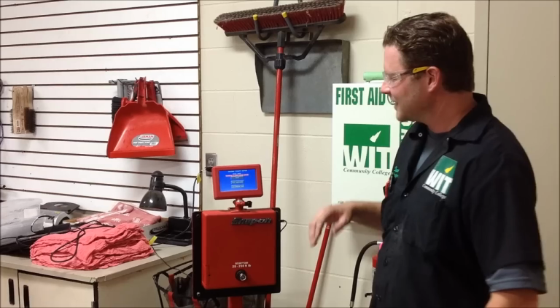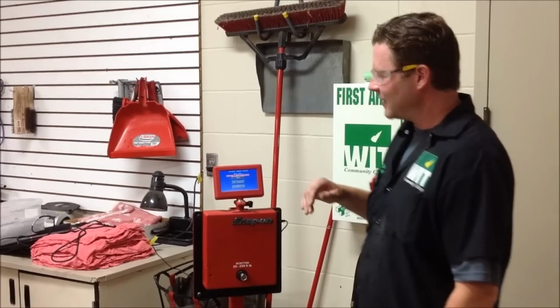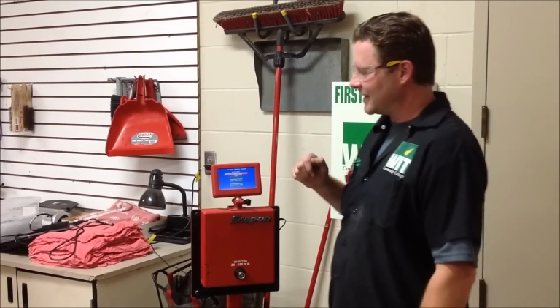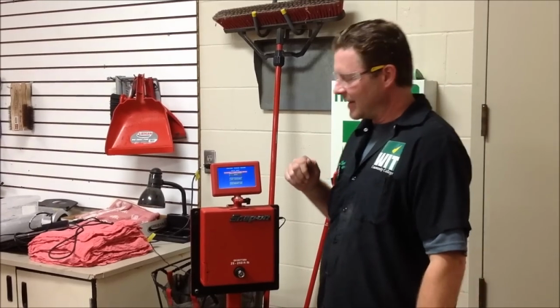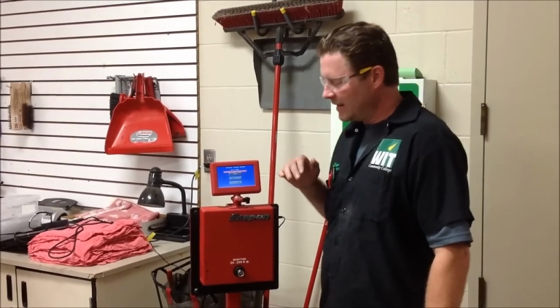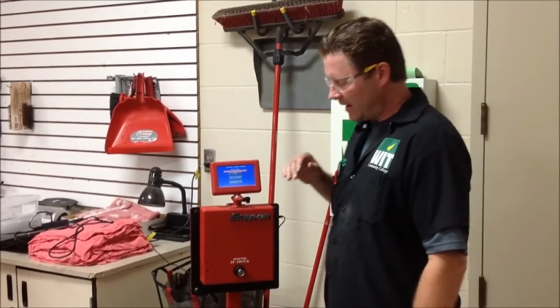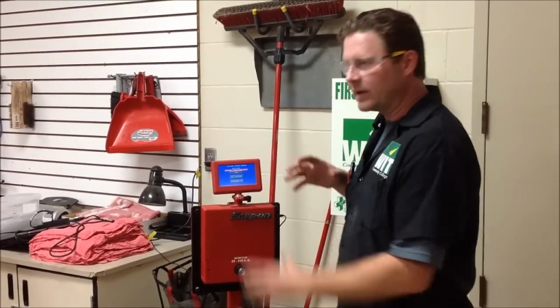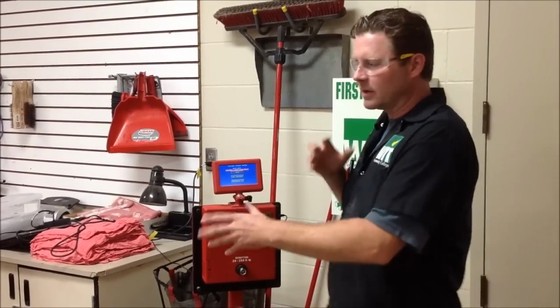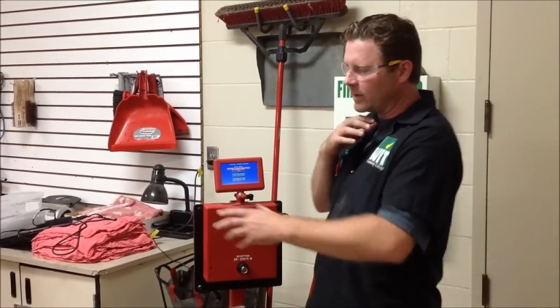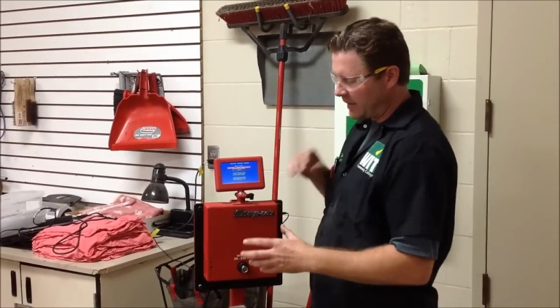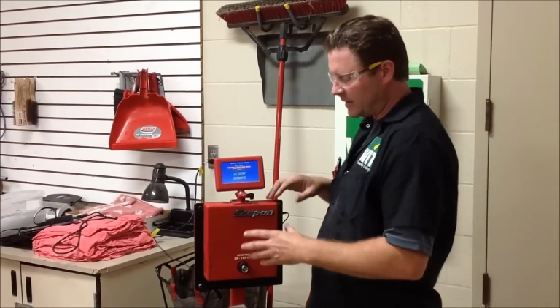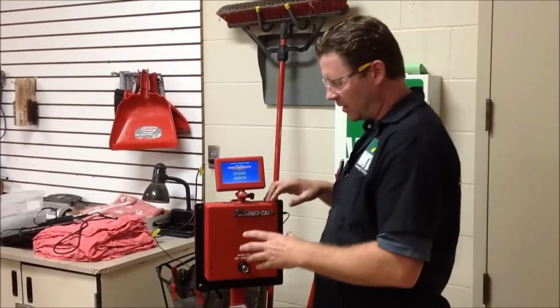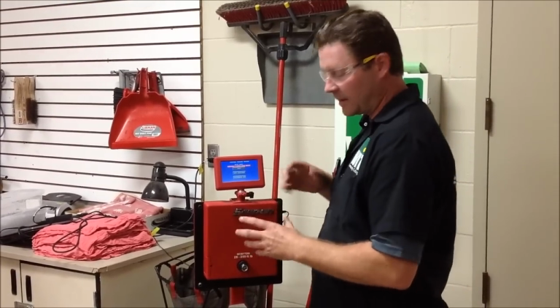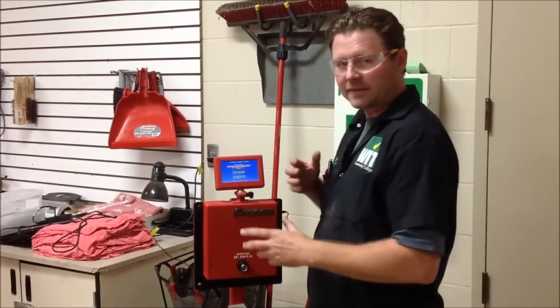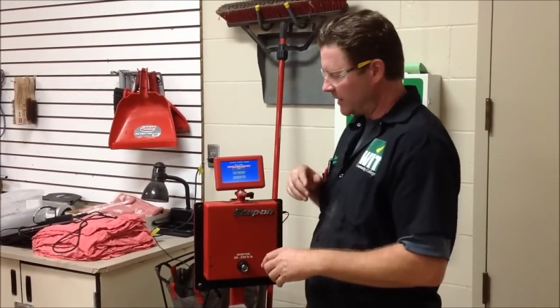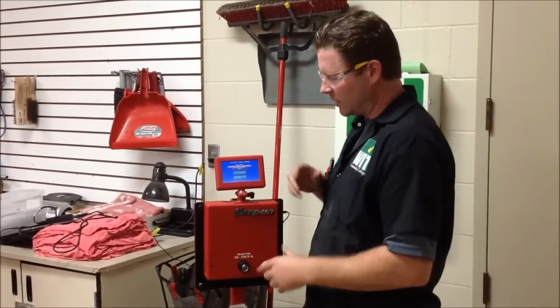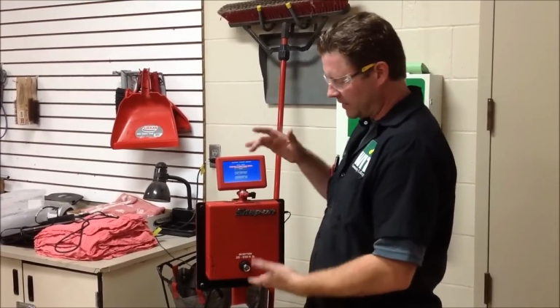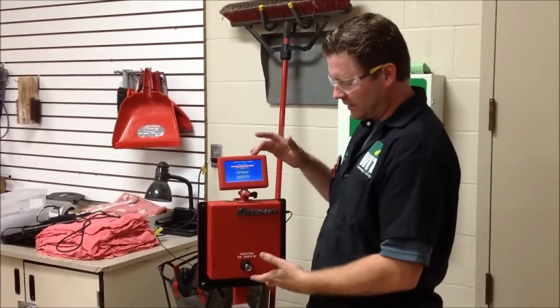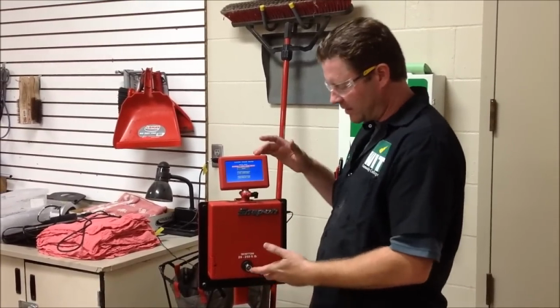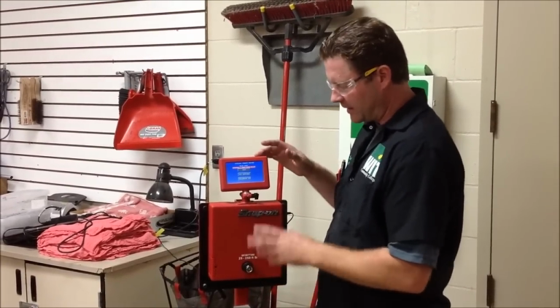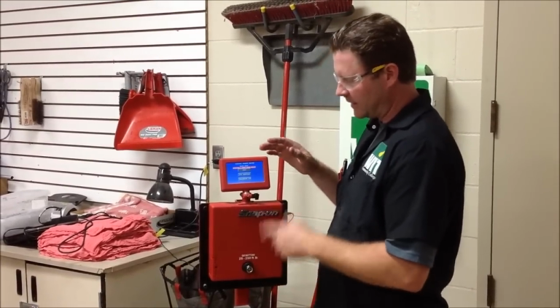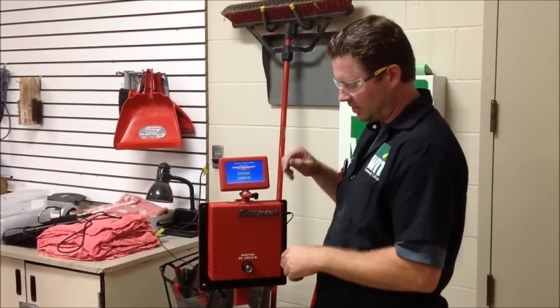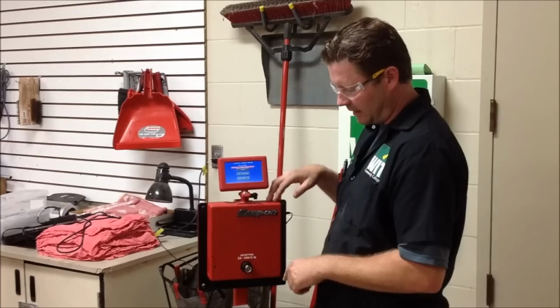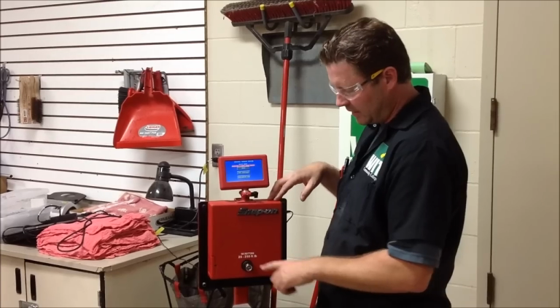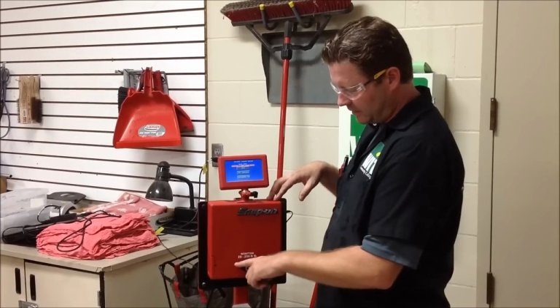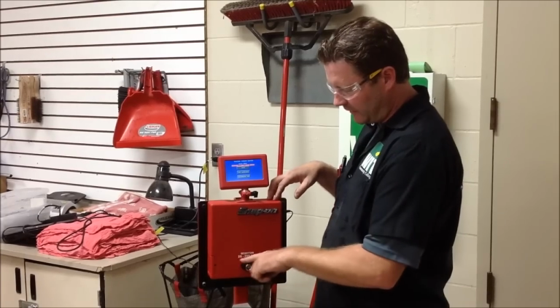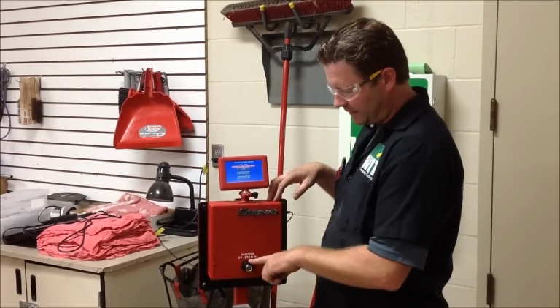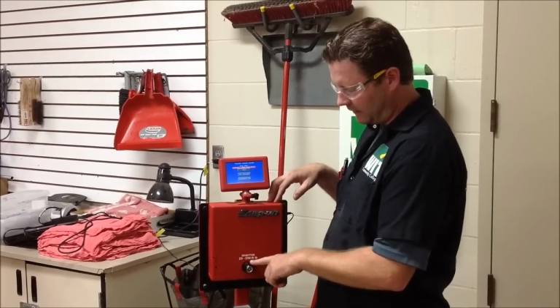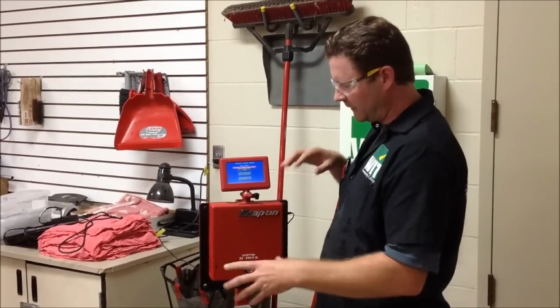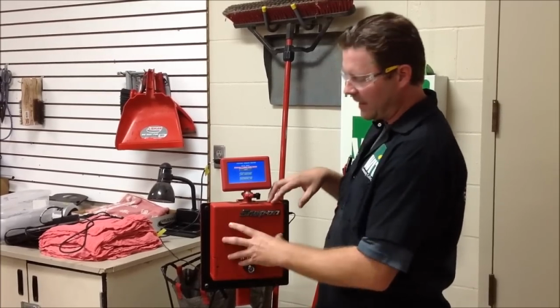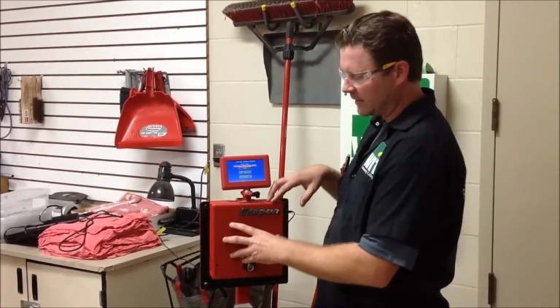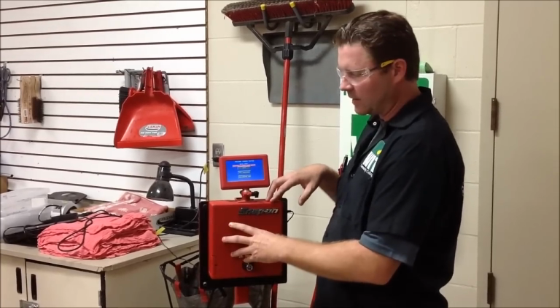Western Iowa Tech here today, and we're going to do a quick comparison on a couple different brands of torque wrenches, and I'm going to show you how to set this machine up. We do 25 to 250 foot-pounds on this one.